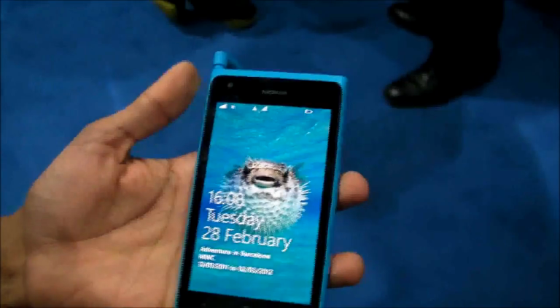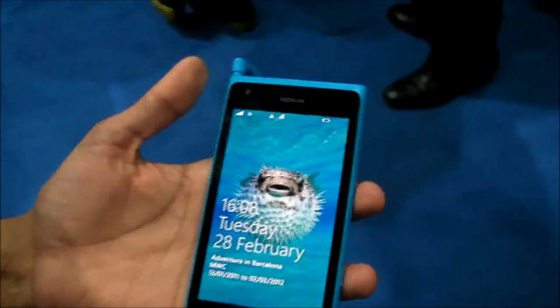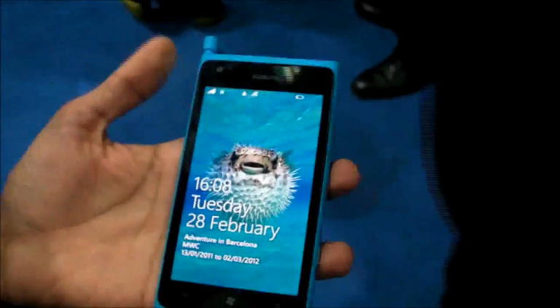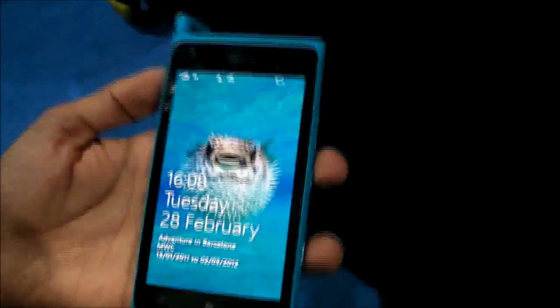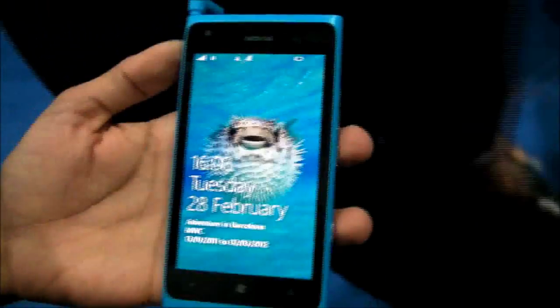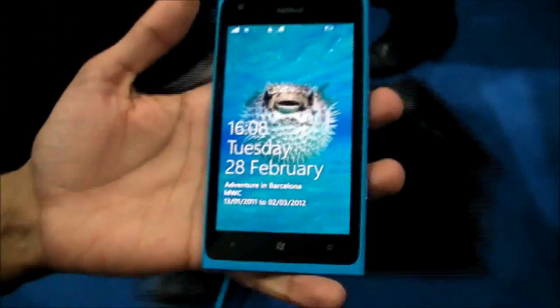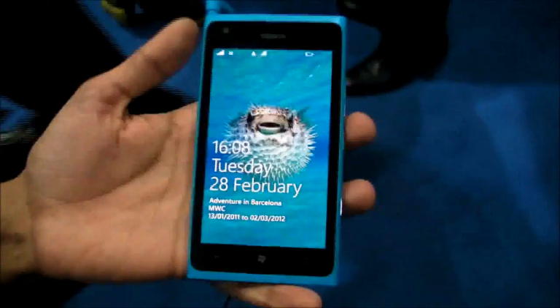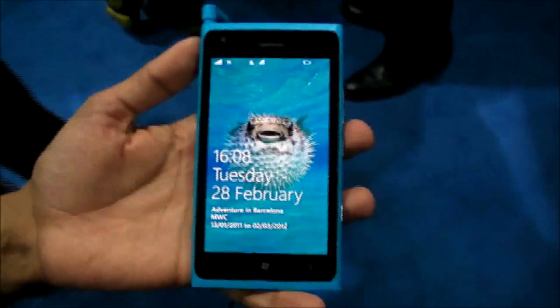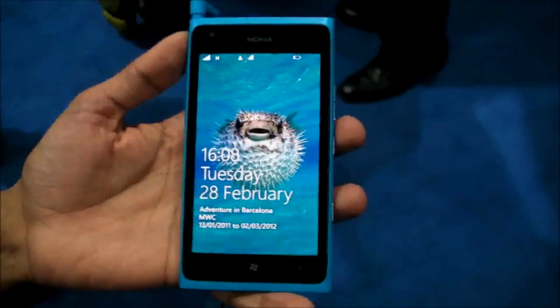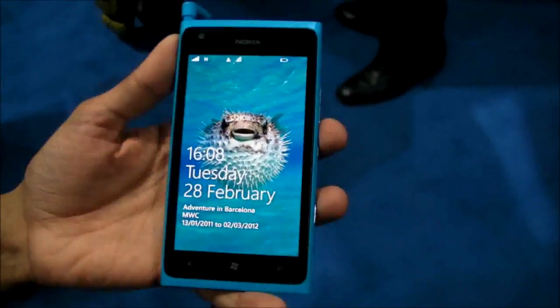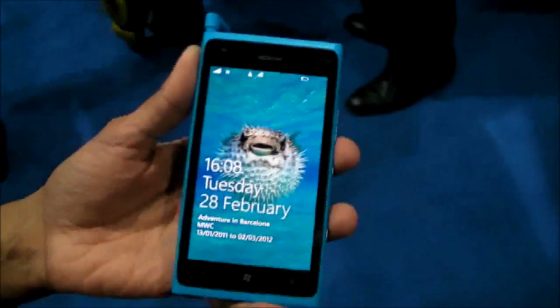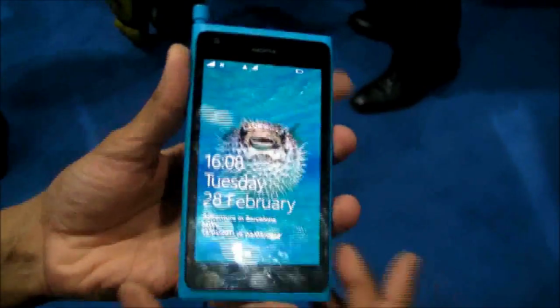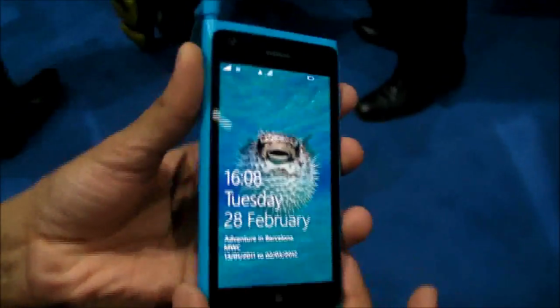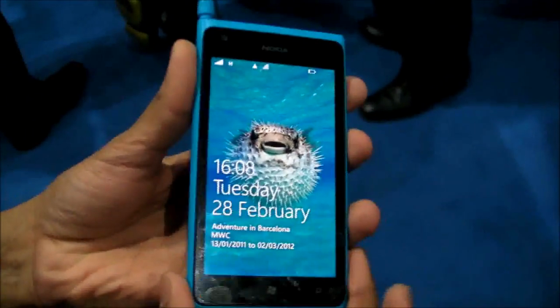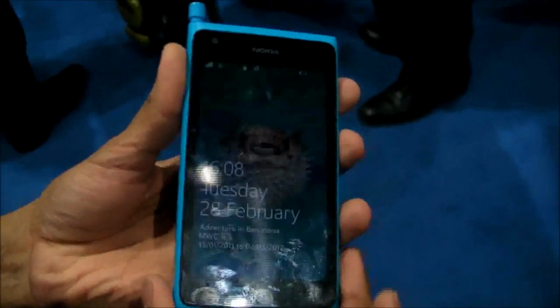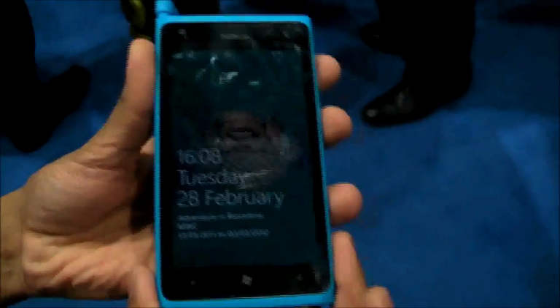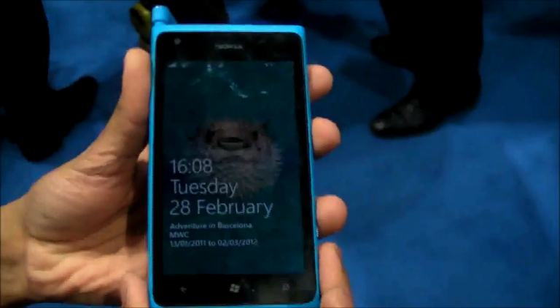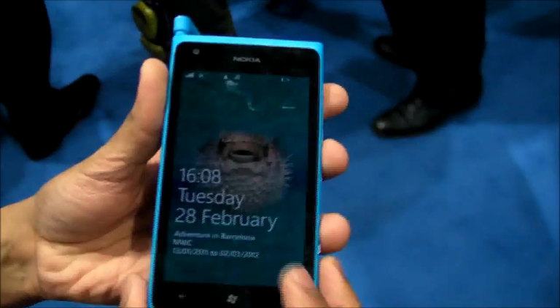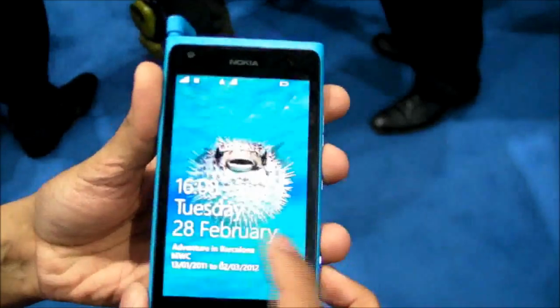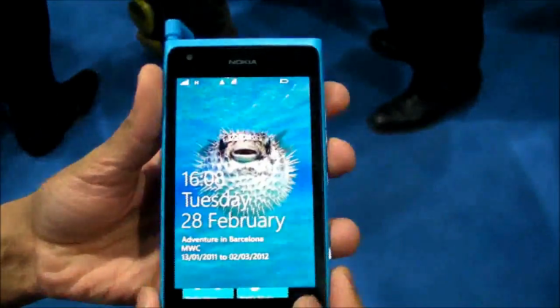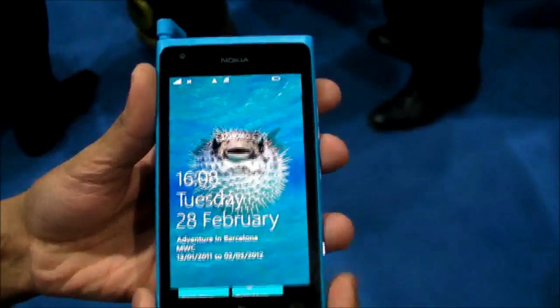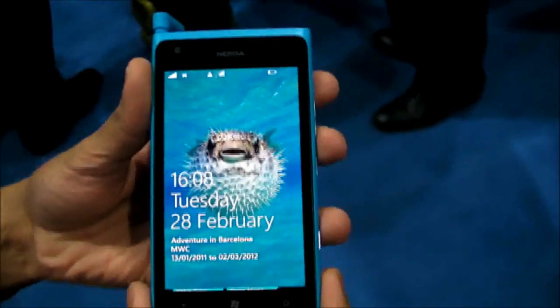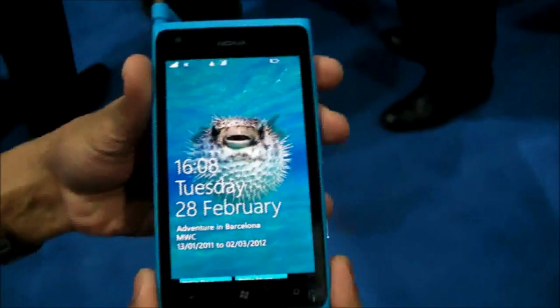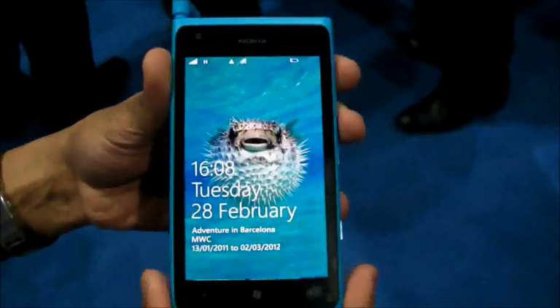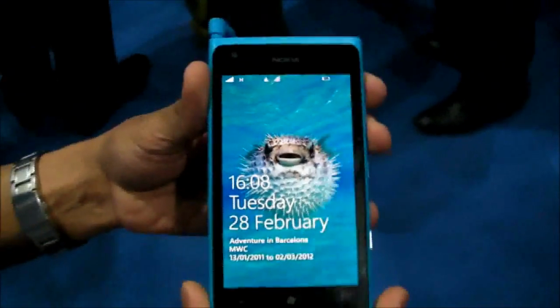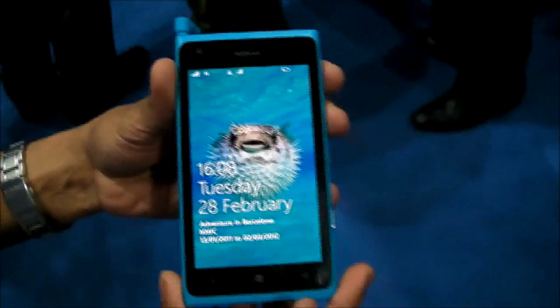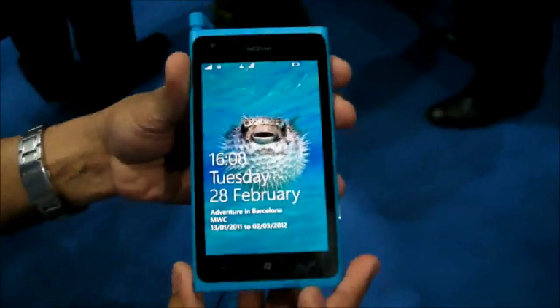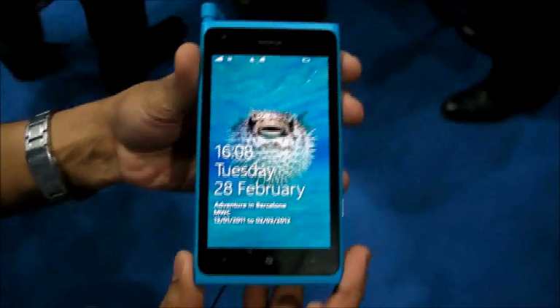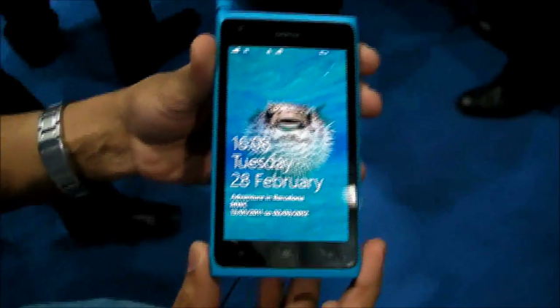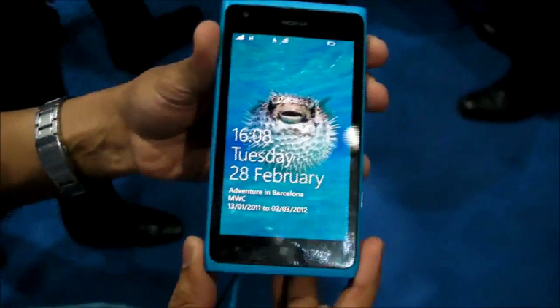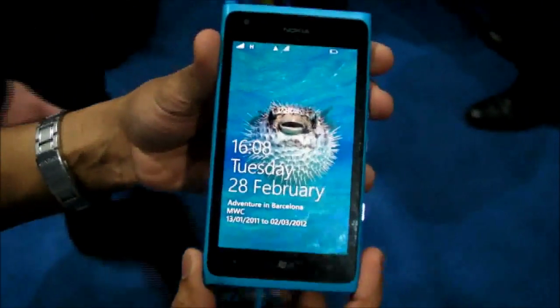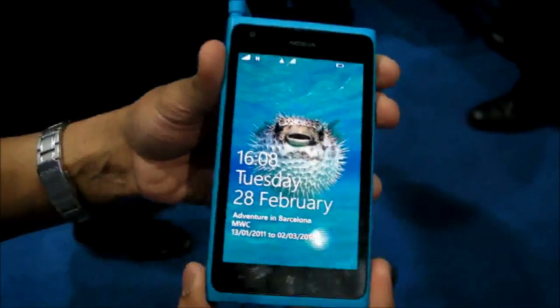We are from Mobile World Congress and we are here with the award-winning Nokia Lumia 900, which was announced just yesterday. Let's see what it has.